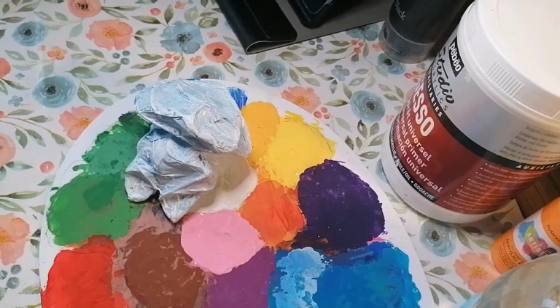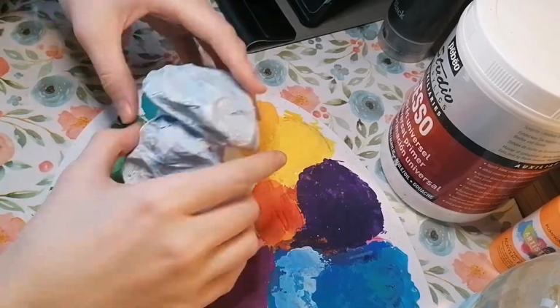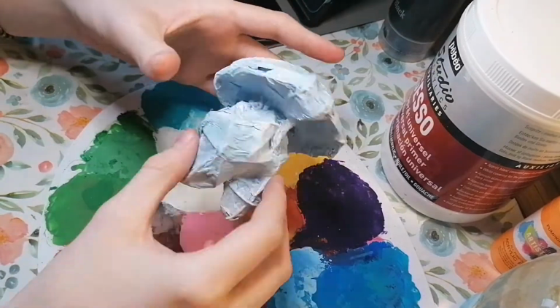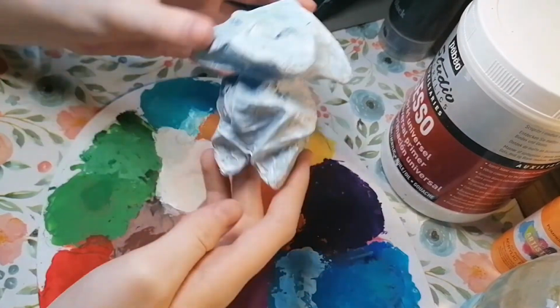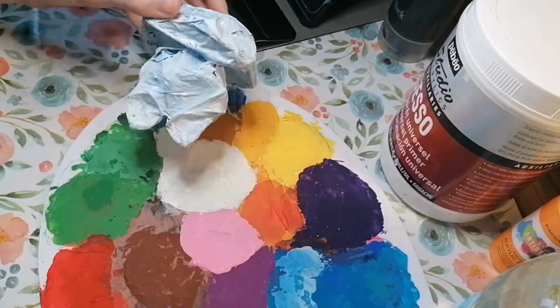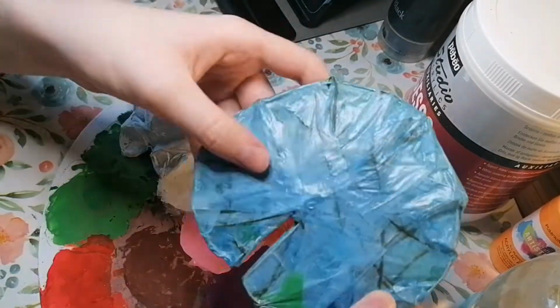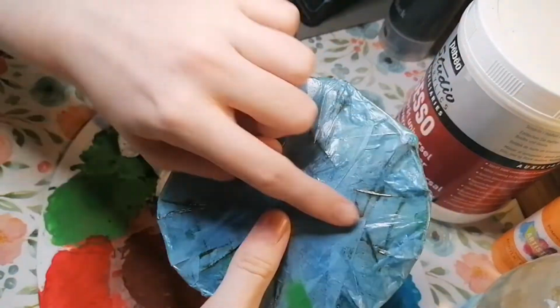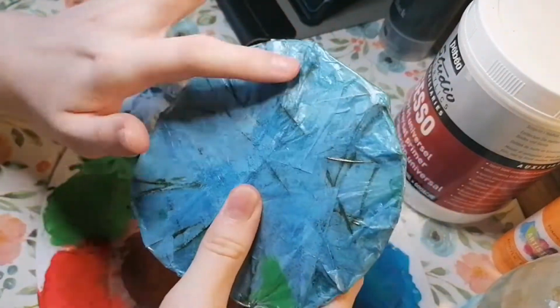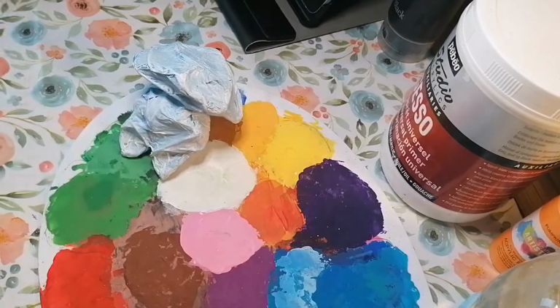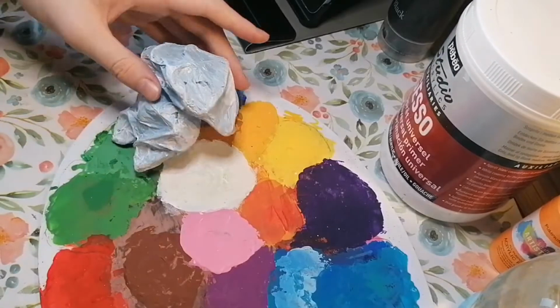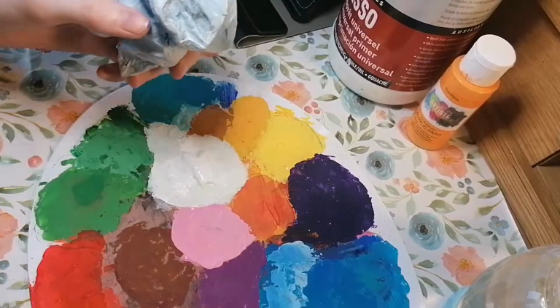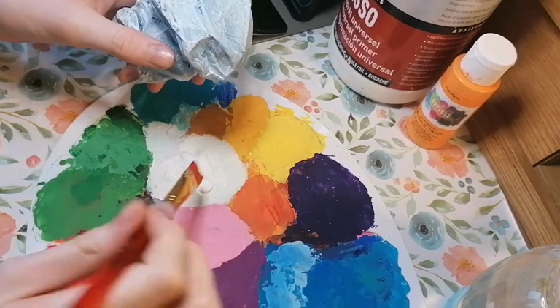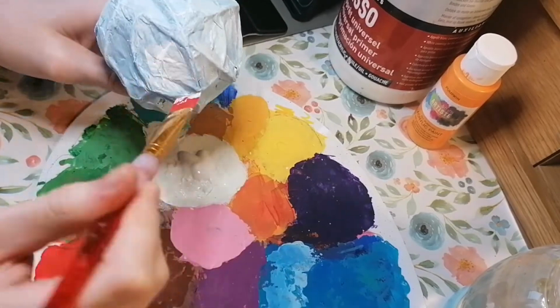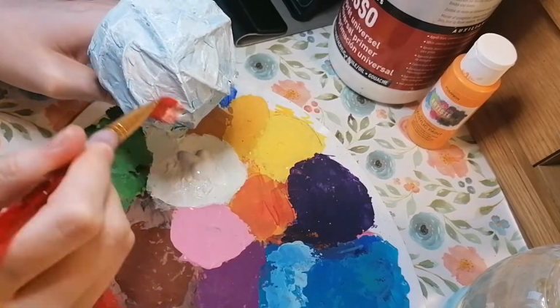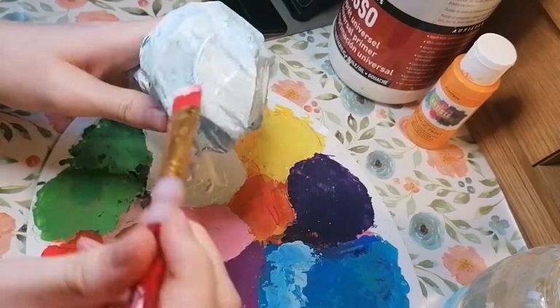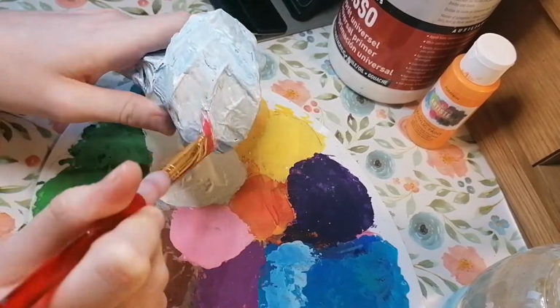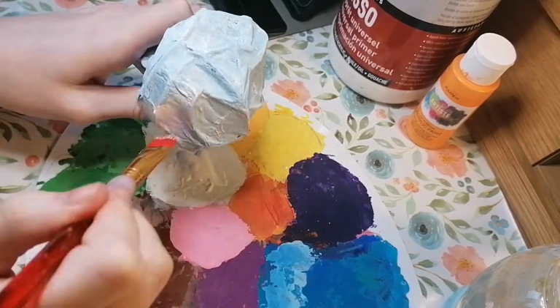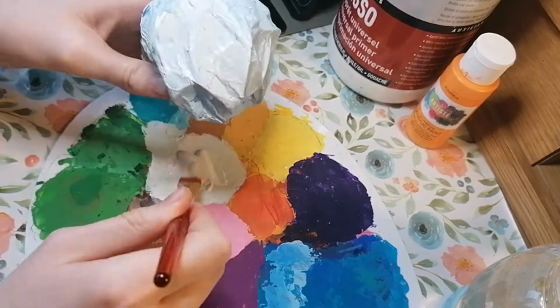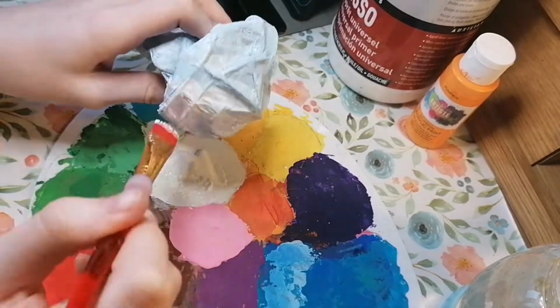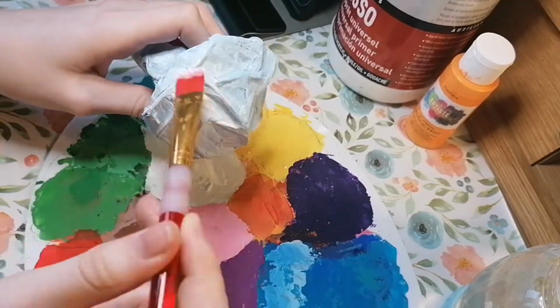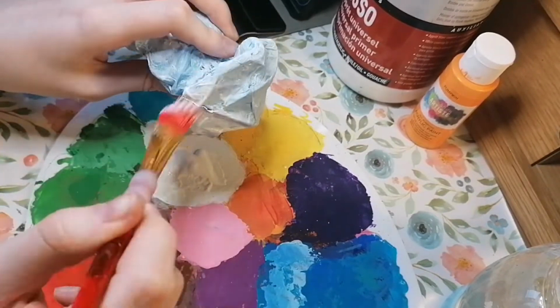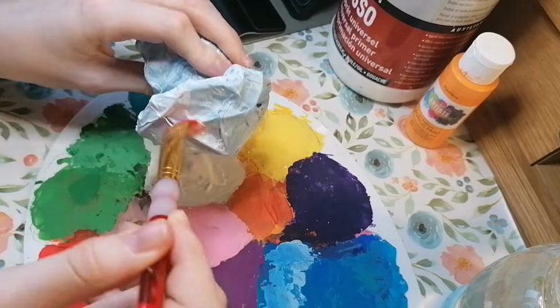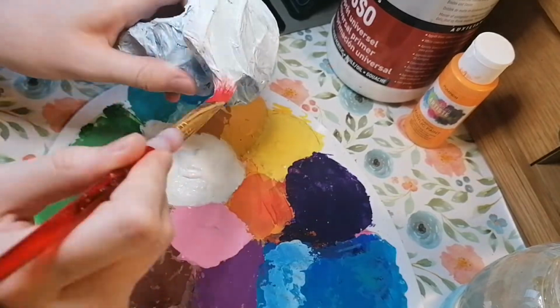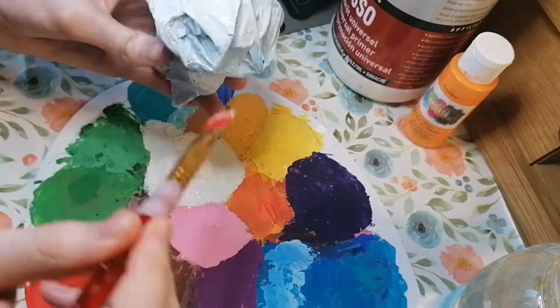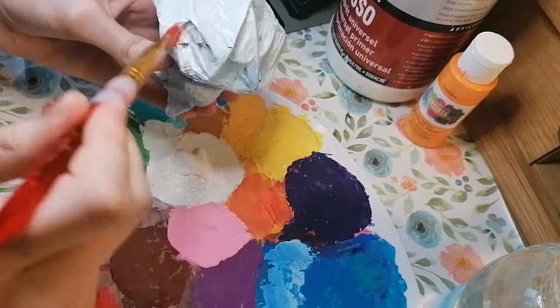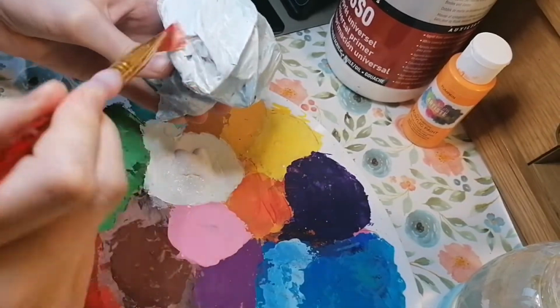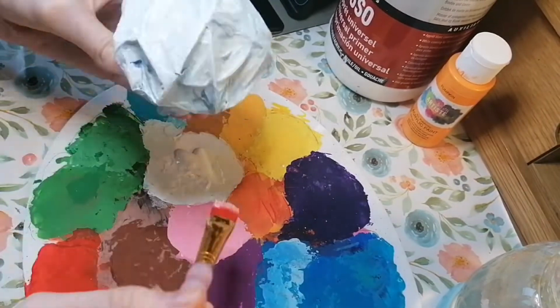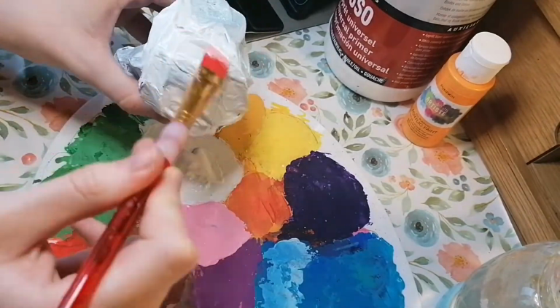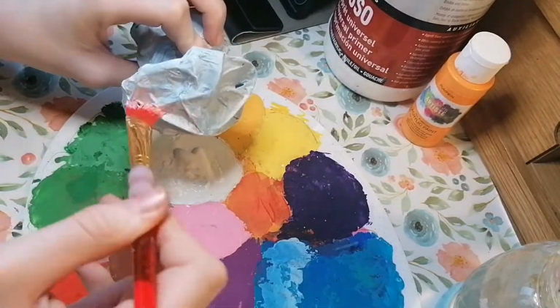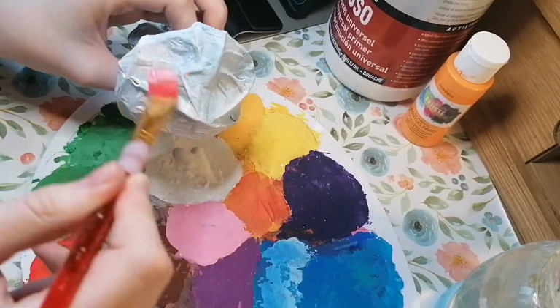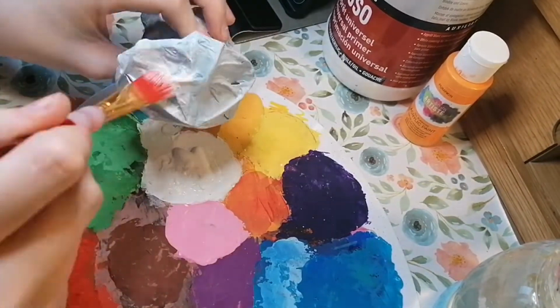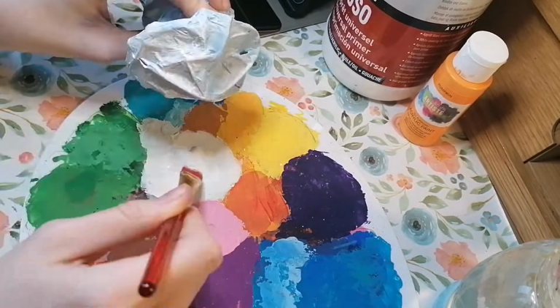This is my mushroom I'm making. It's made from tinfoil wire and paper maché. I'm just painting the caps in white so that the brown paper doesn't show through as much.